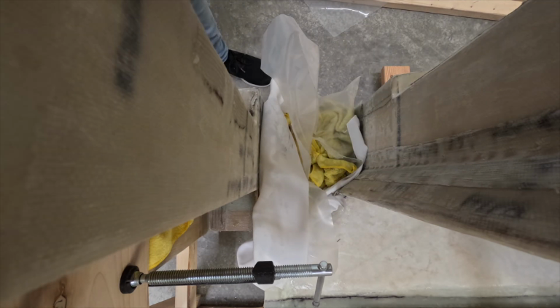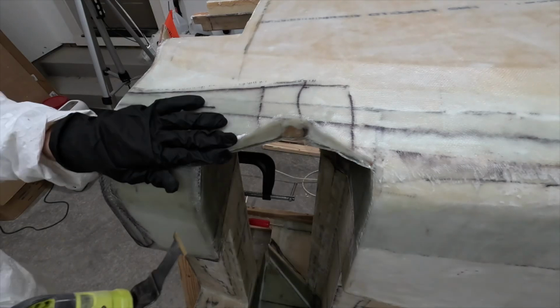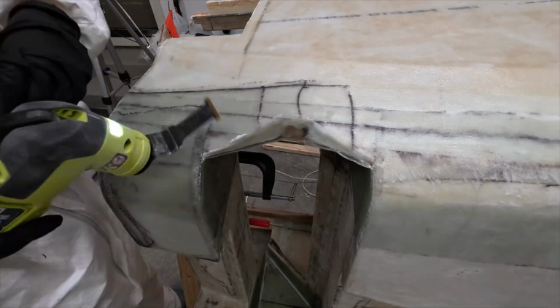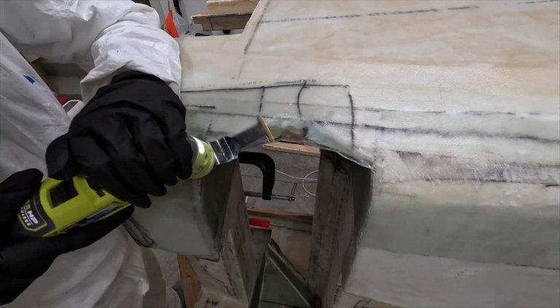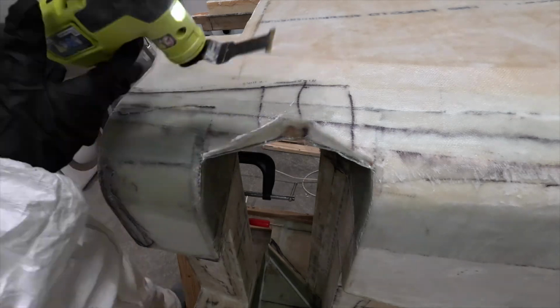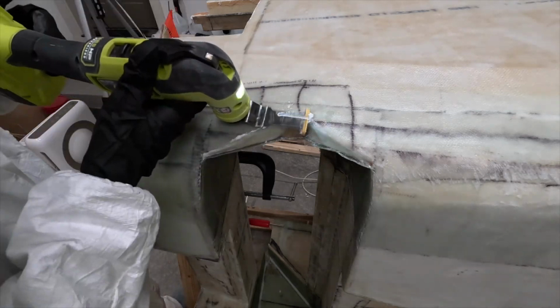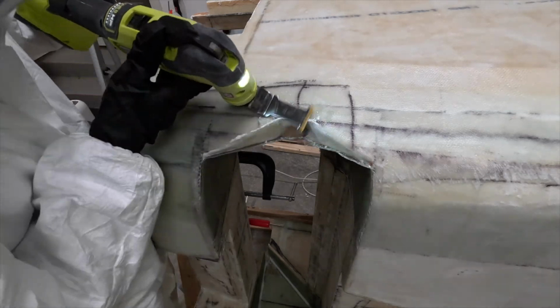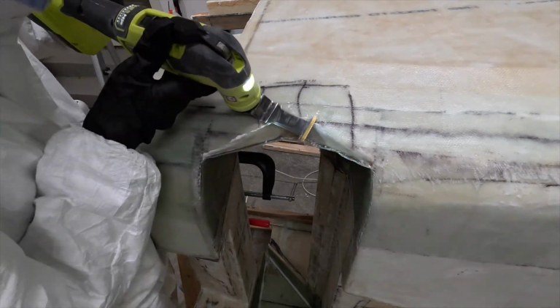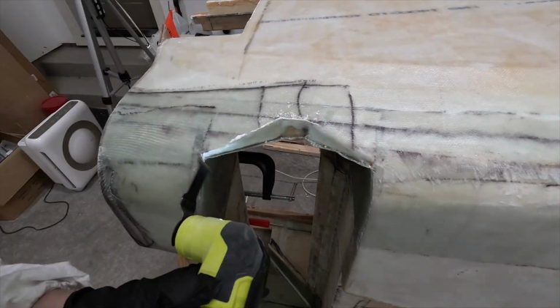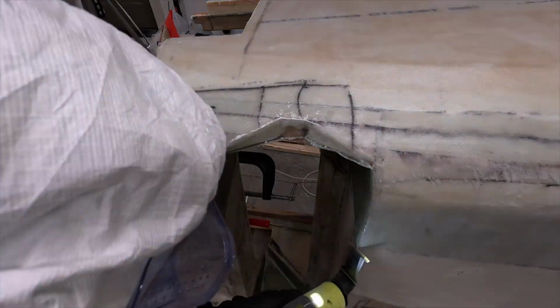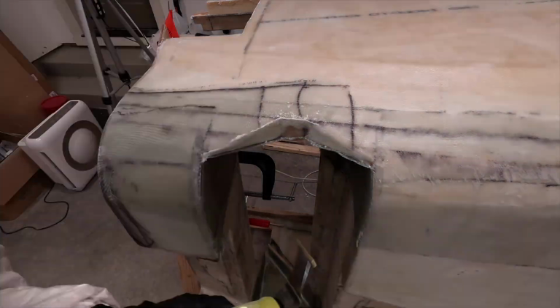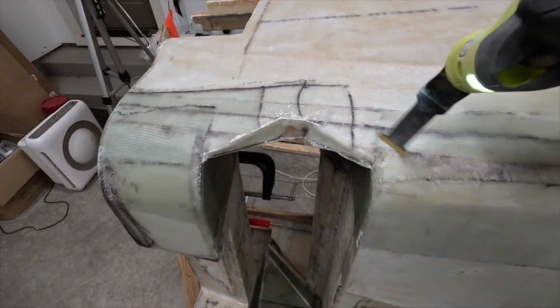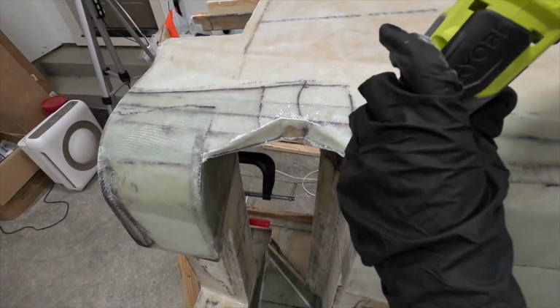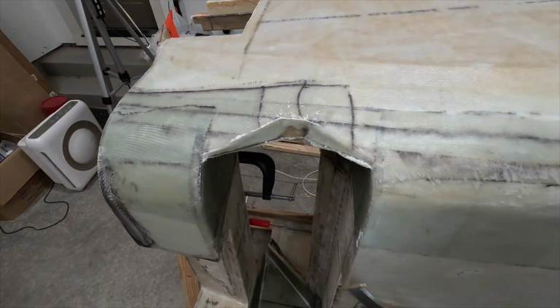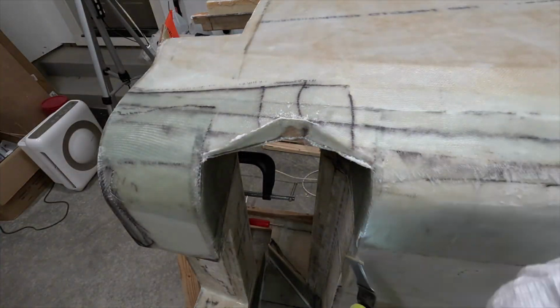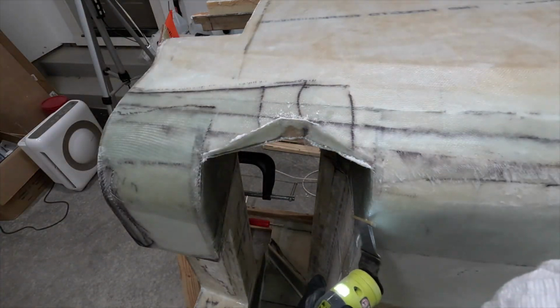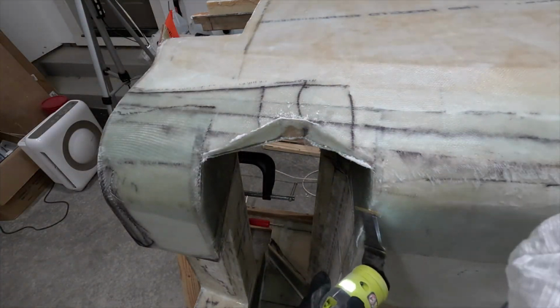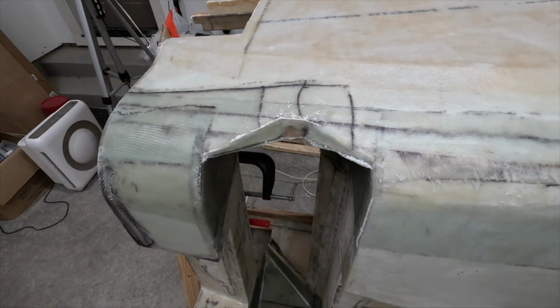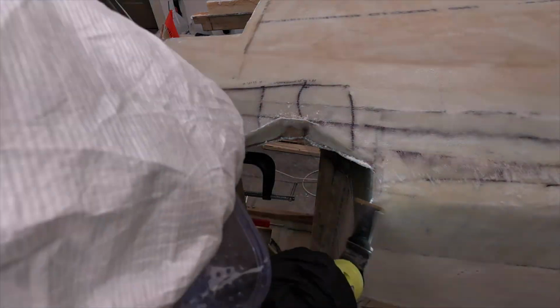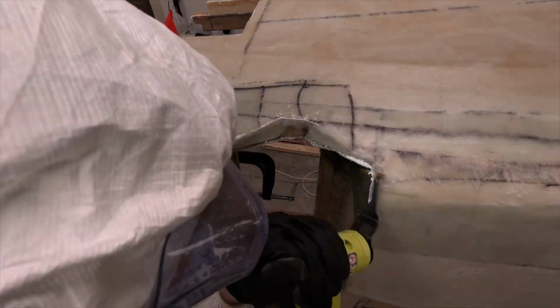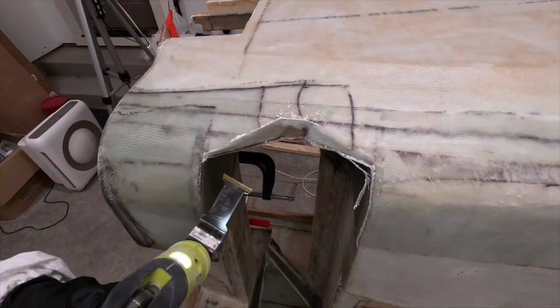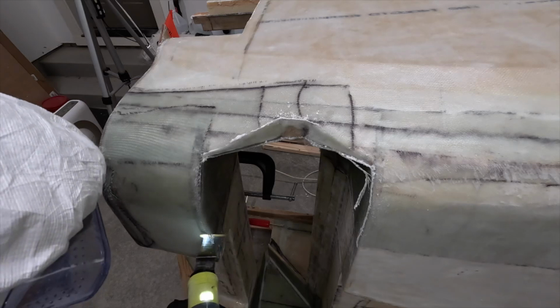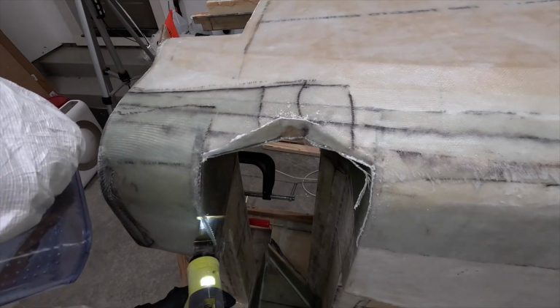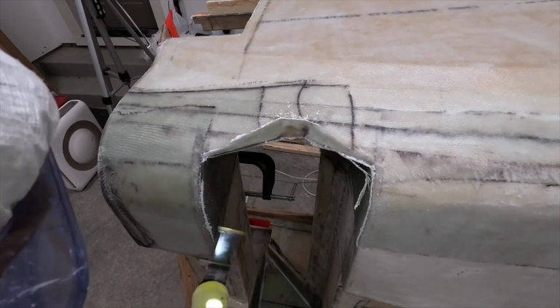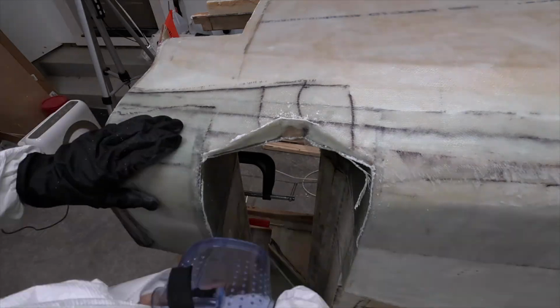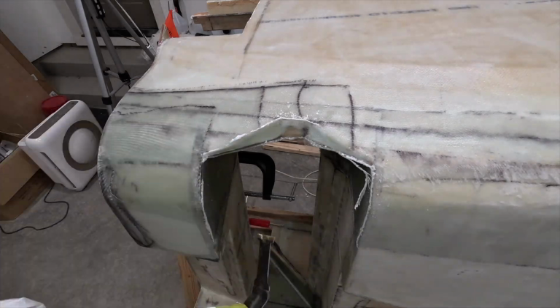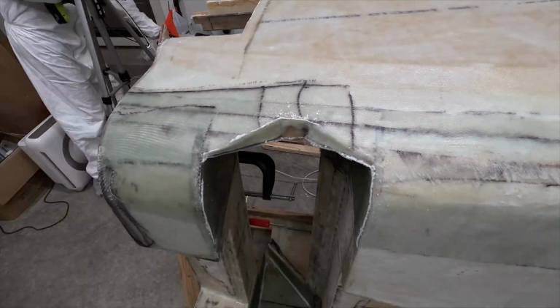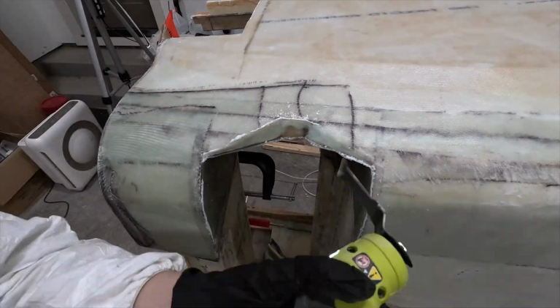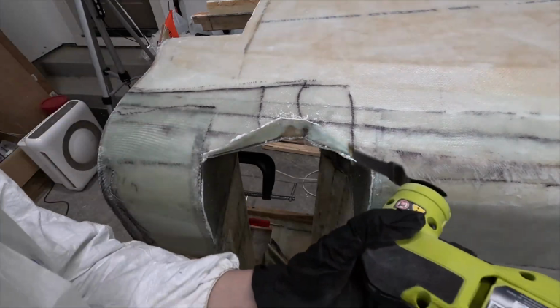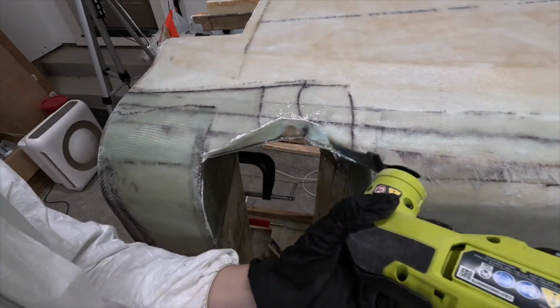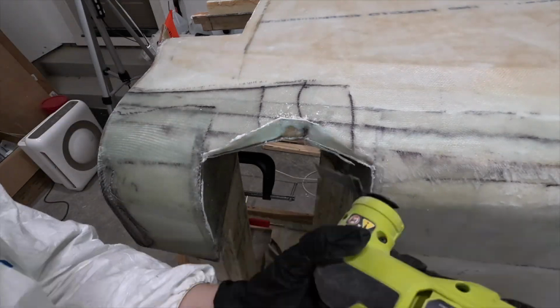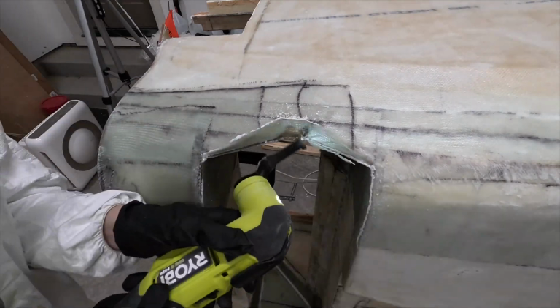Off camera, I repeated this process for the other side. After both layups cured, I again used my trusty oscillating multi-tool to cut off the excess fiberglass.